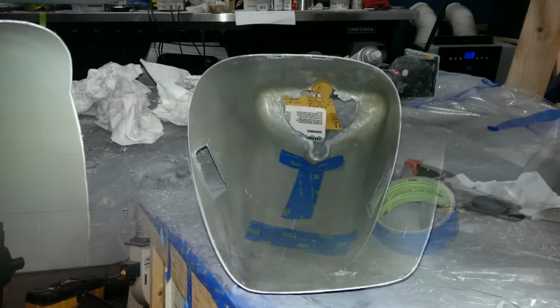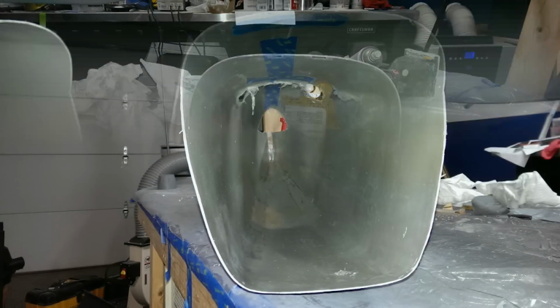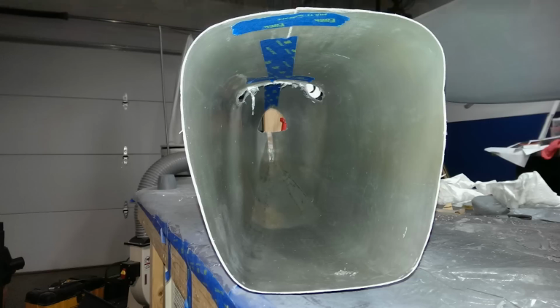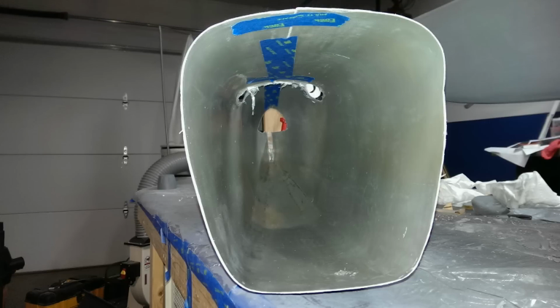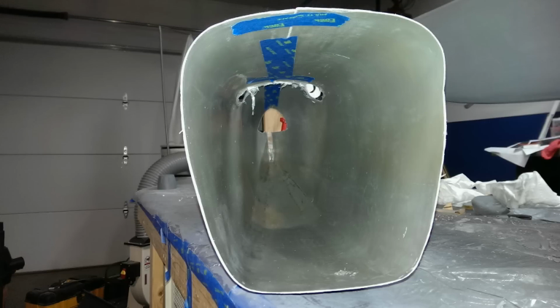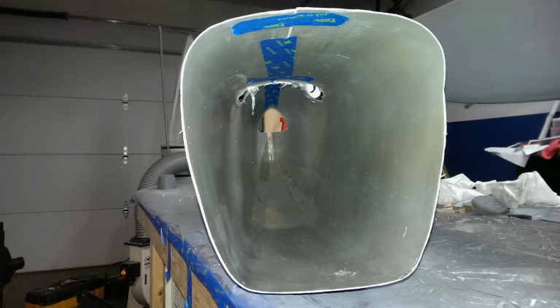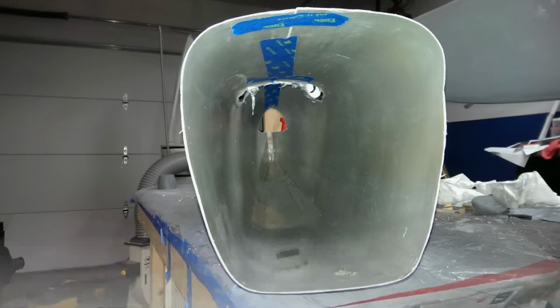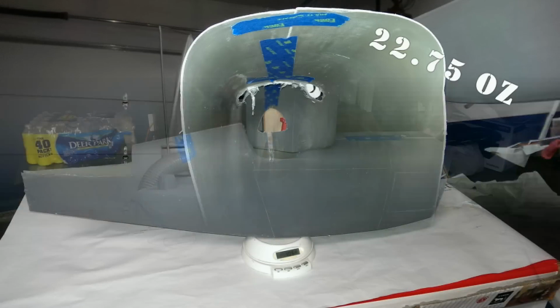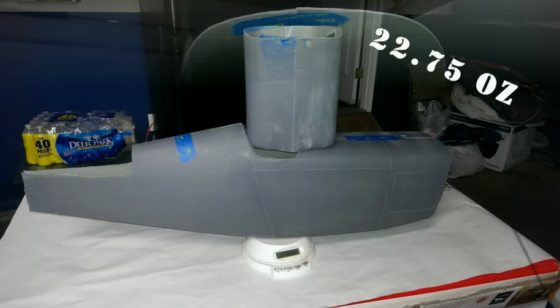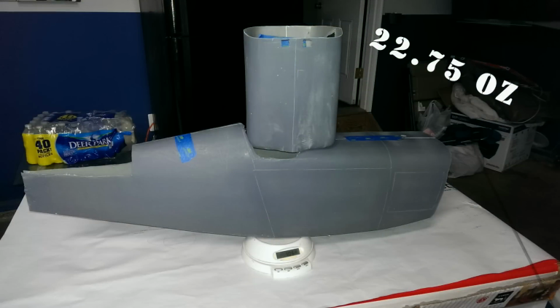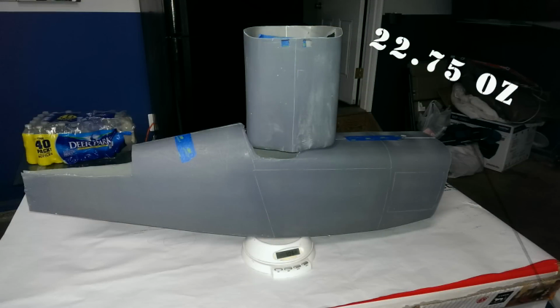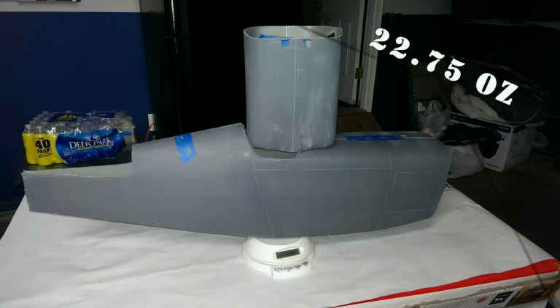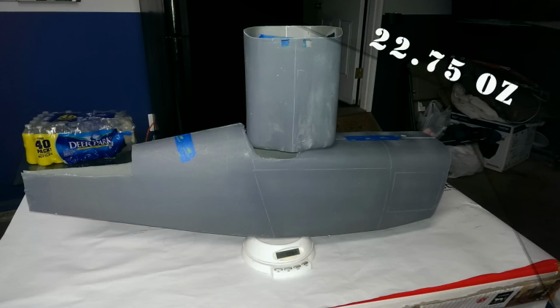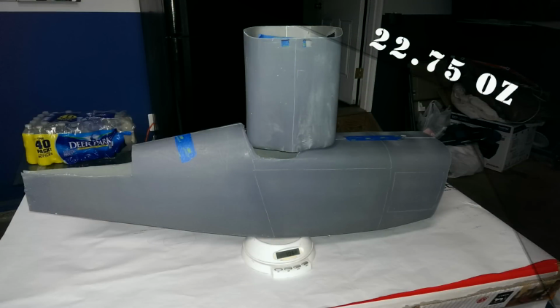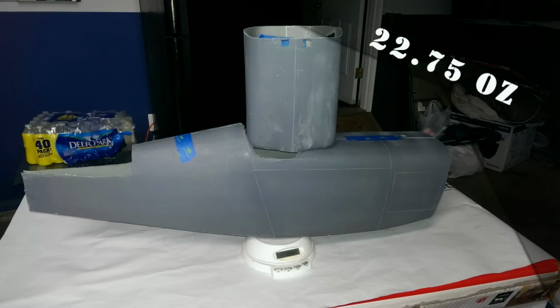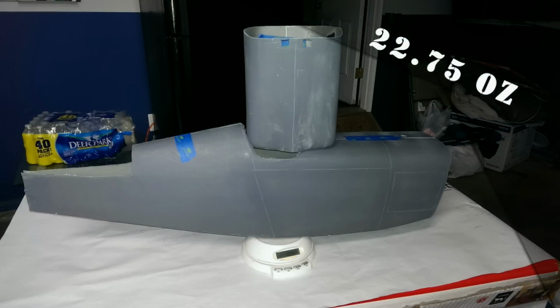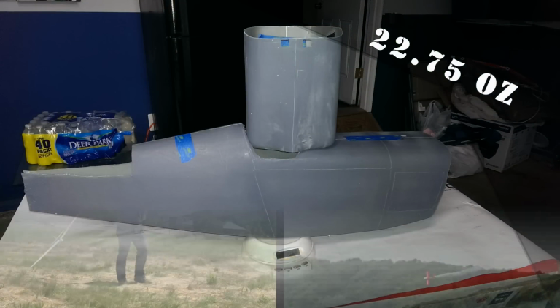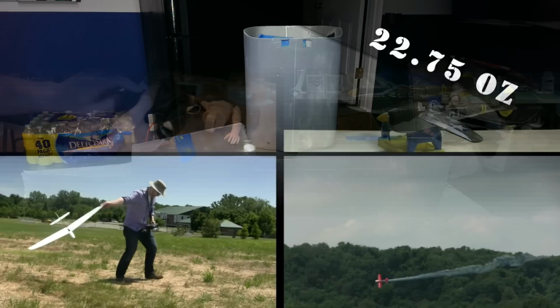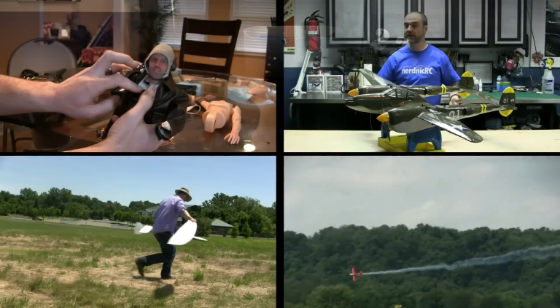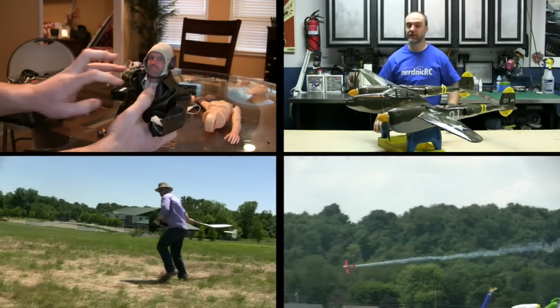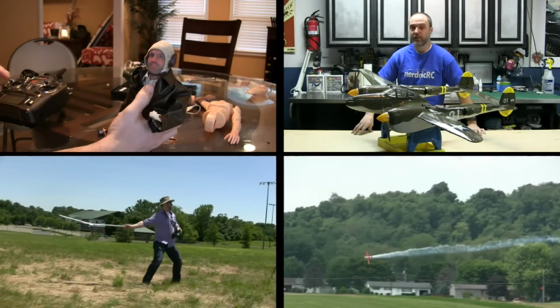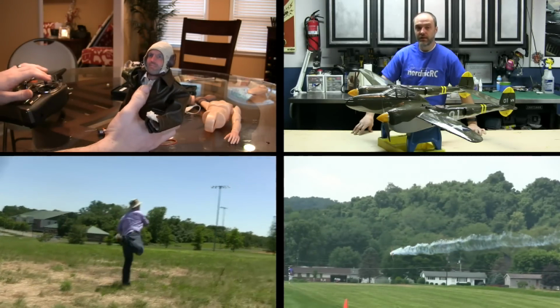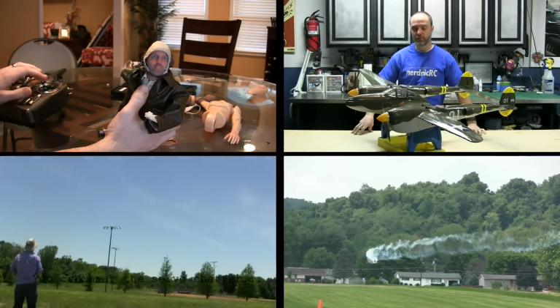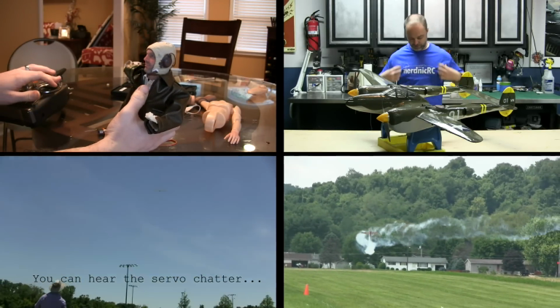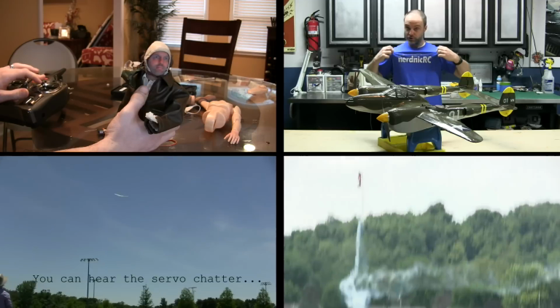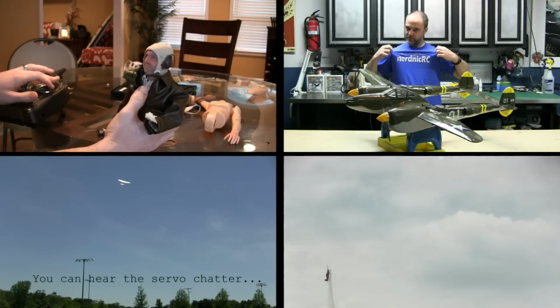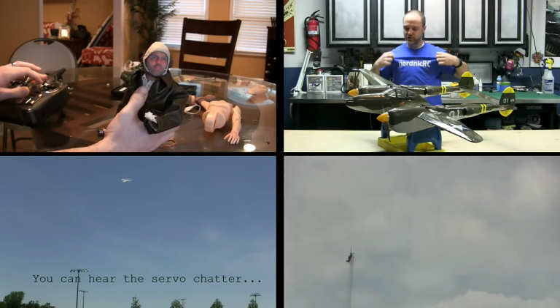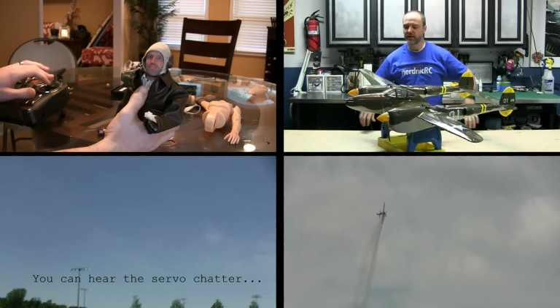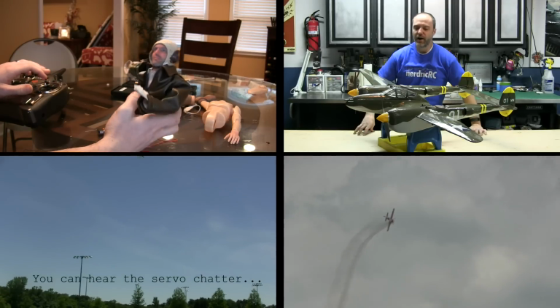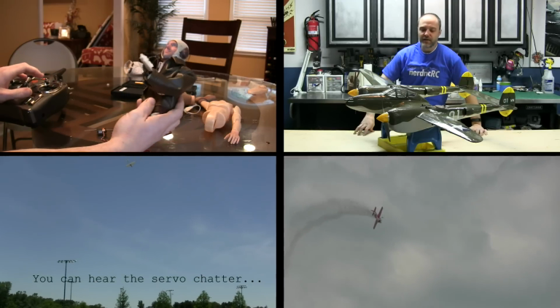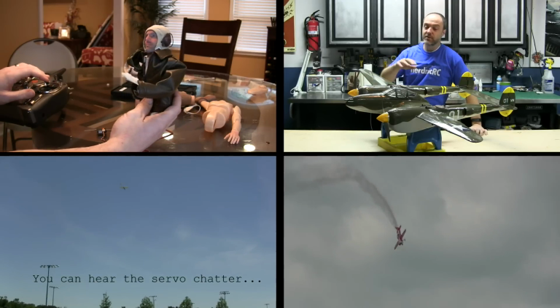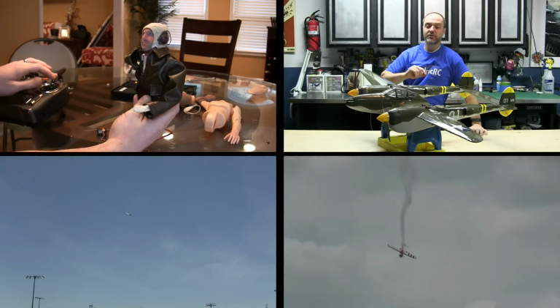It is also very lightweight for an aircraft this size. If you're interested in seeing more of this project and other projects like it, please like and subscribe. Thanks!